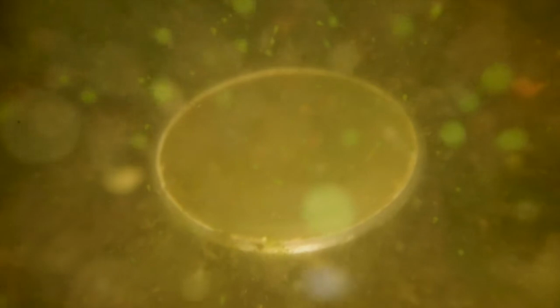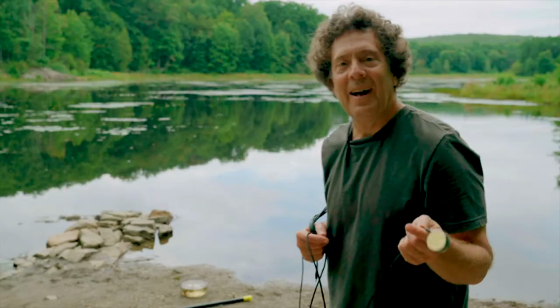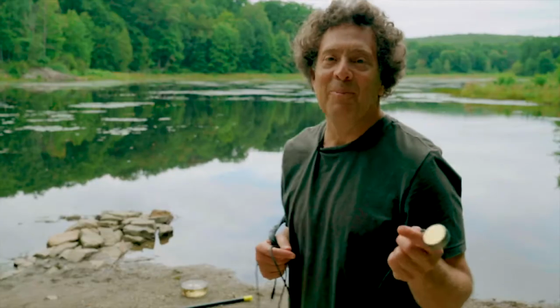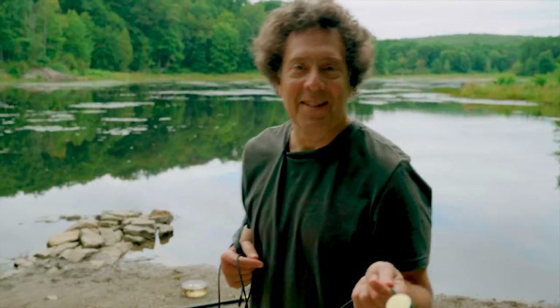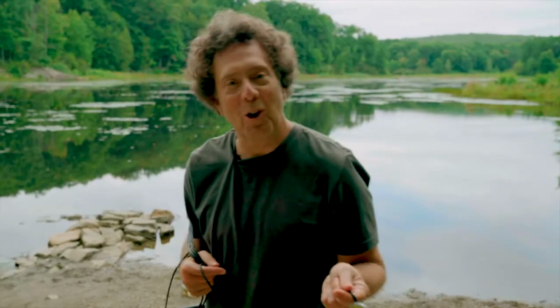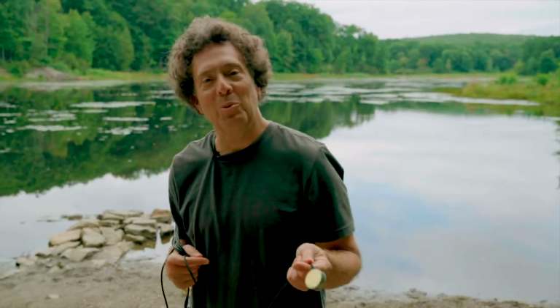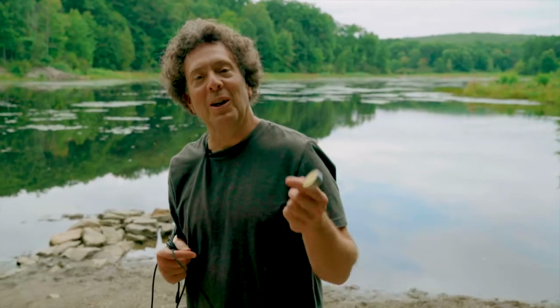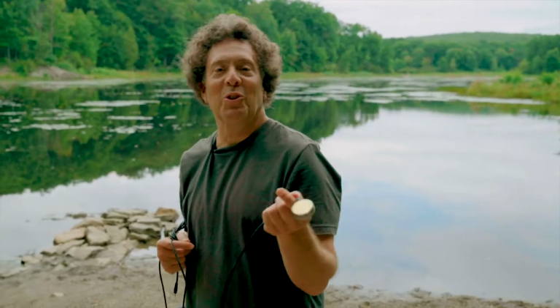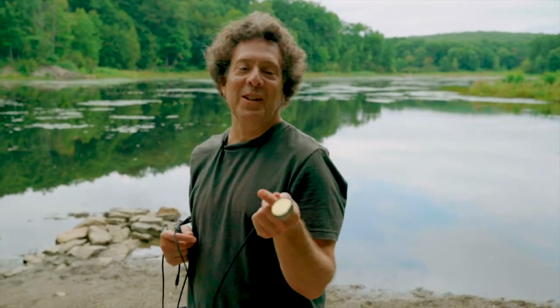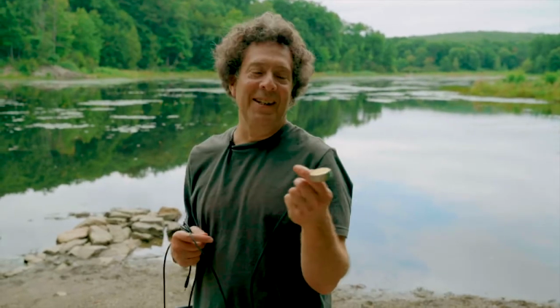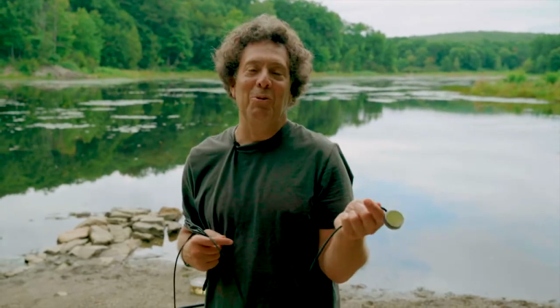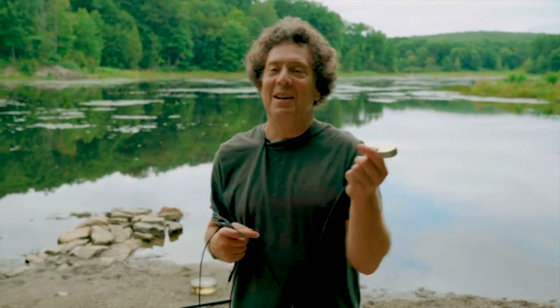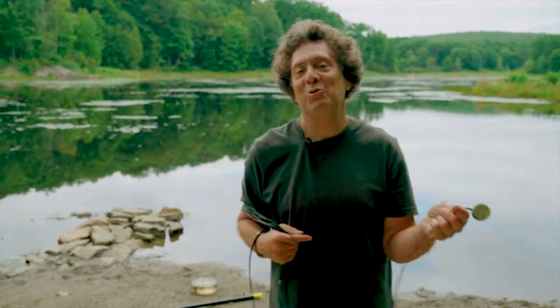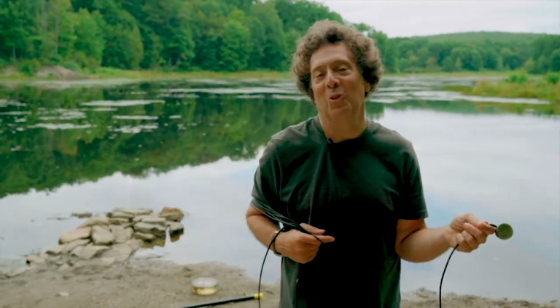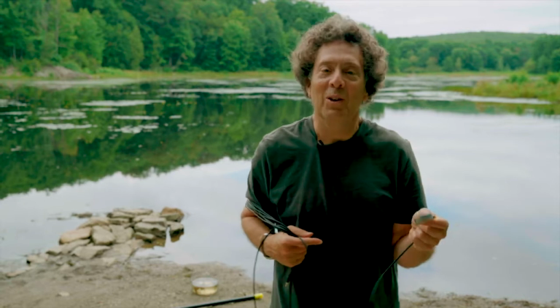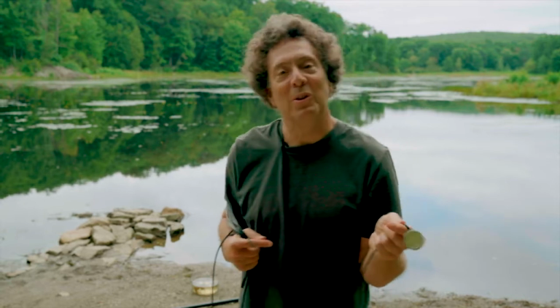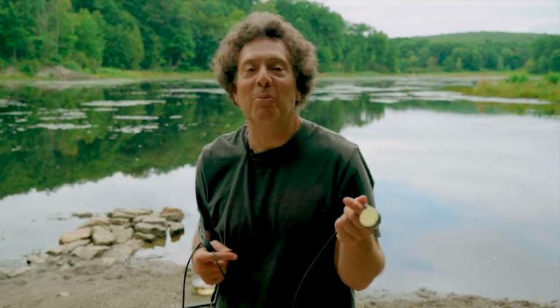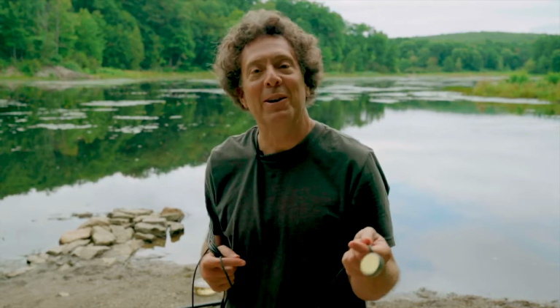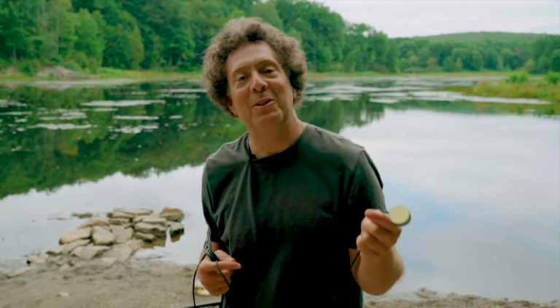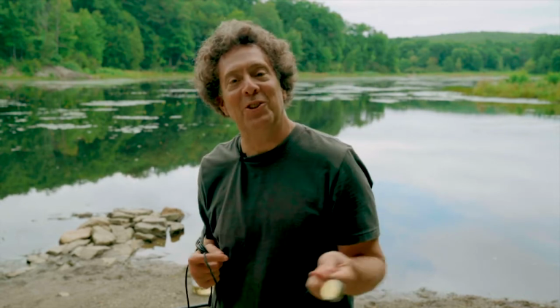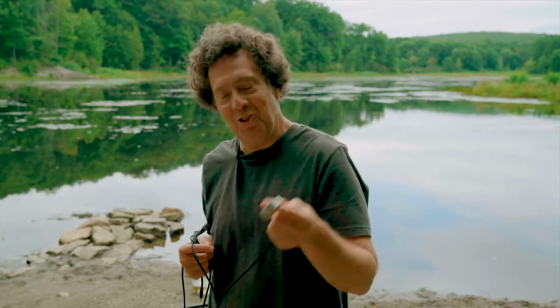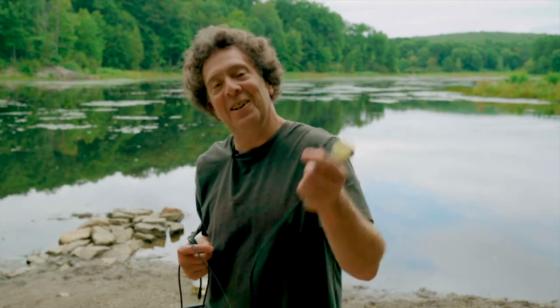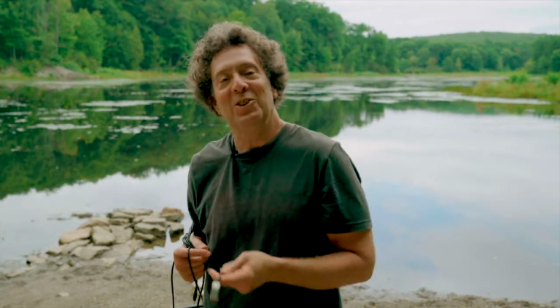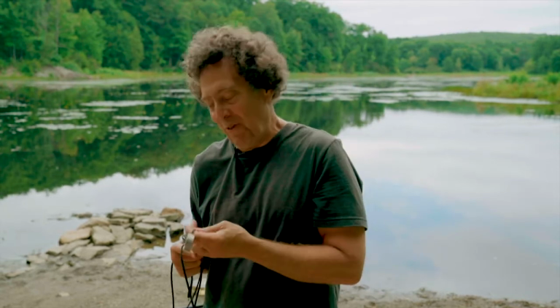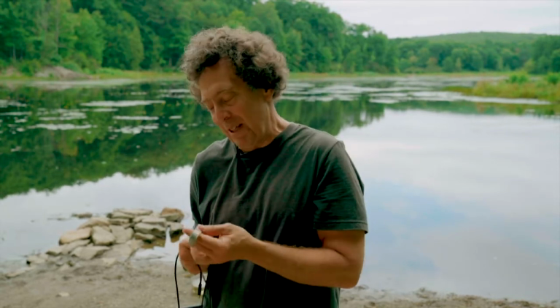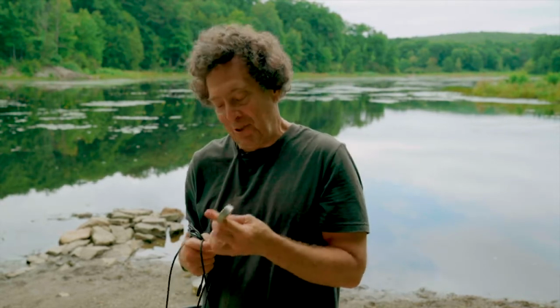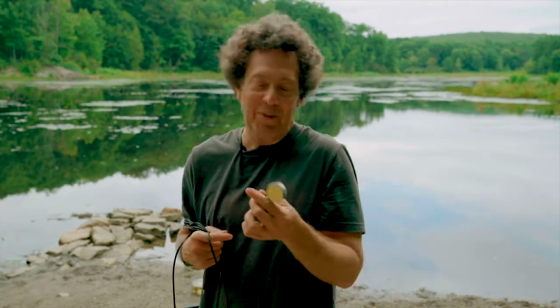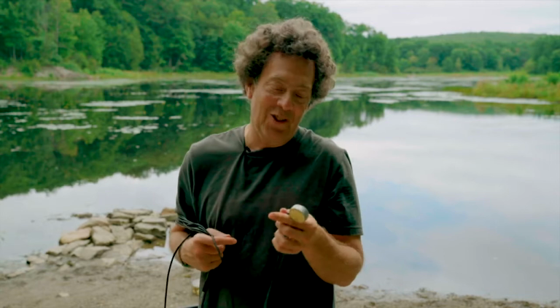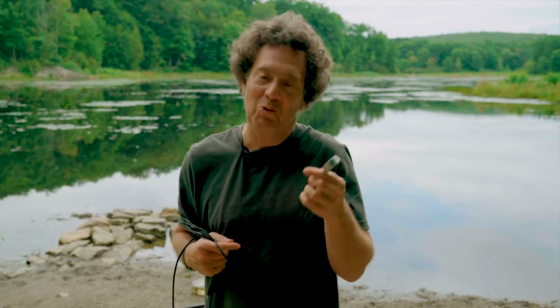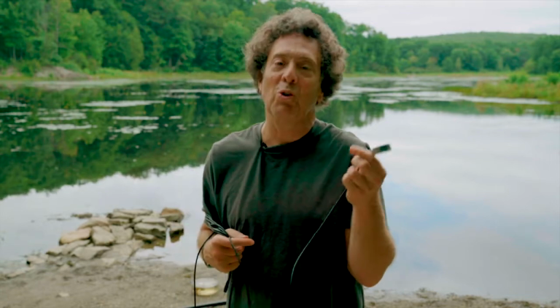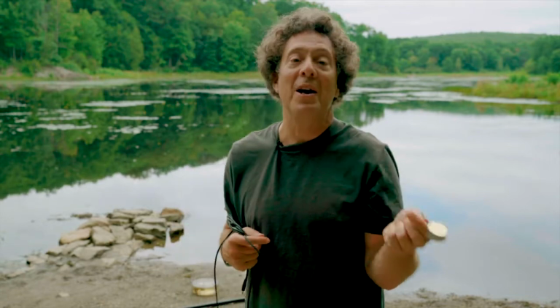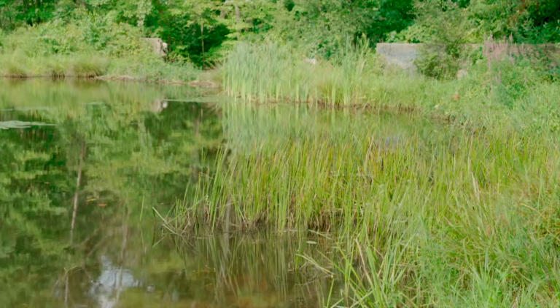Hi there, this is David Rothenberg. I'm showing you today the AquaBeat Hydrophone, which we're now preparing to manufacture in China to our very special specifications to record pond sounds.